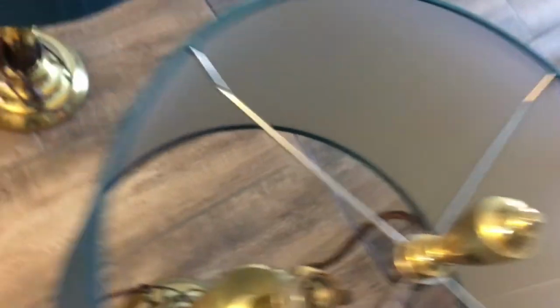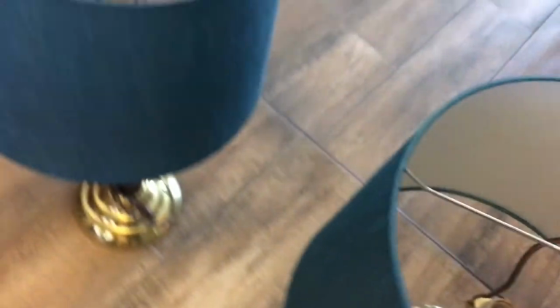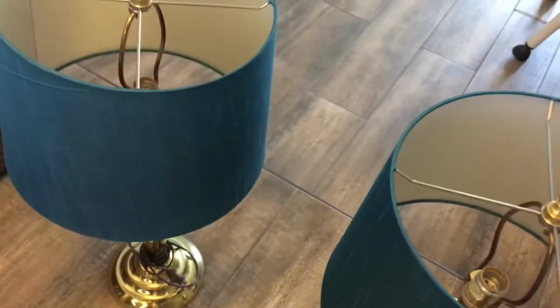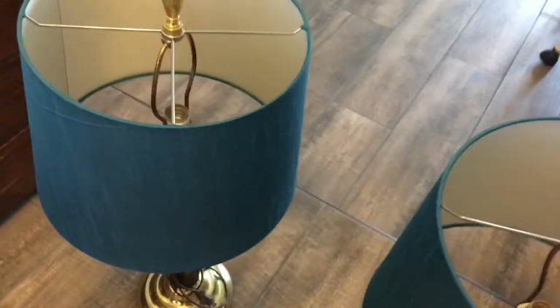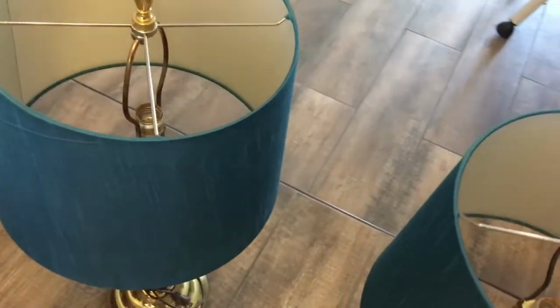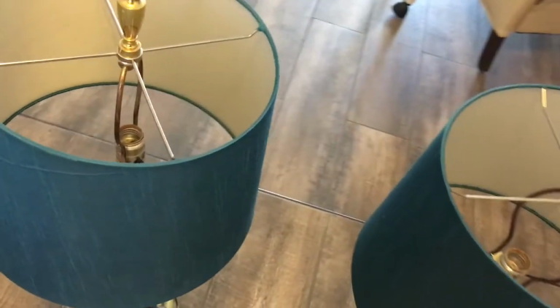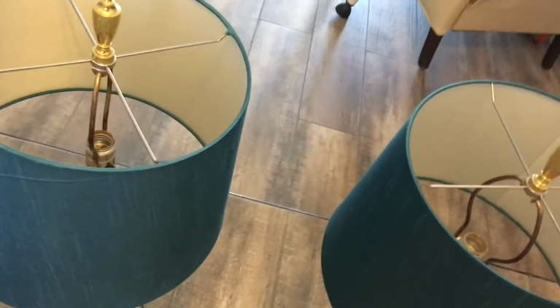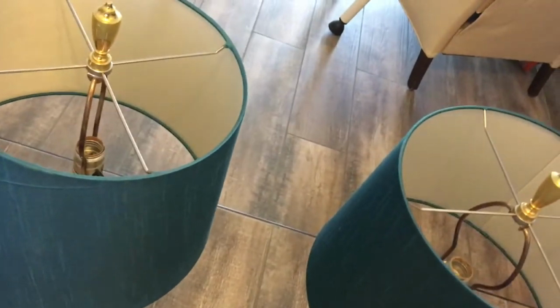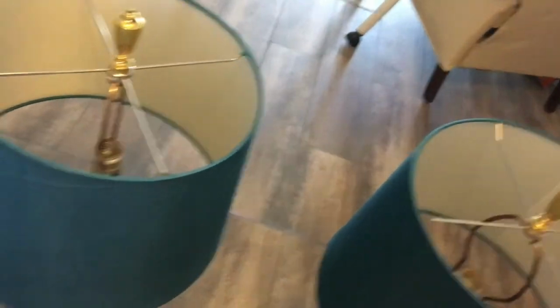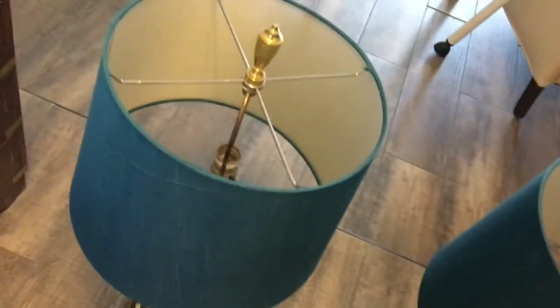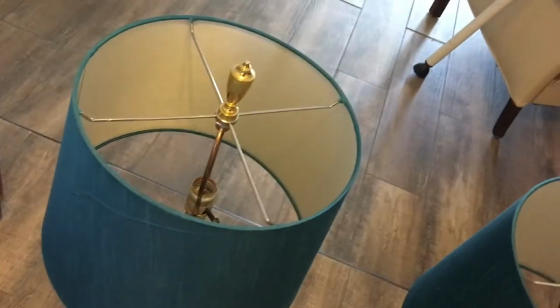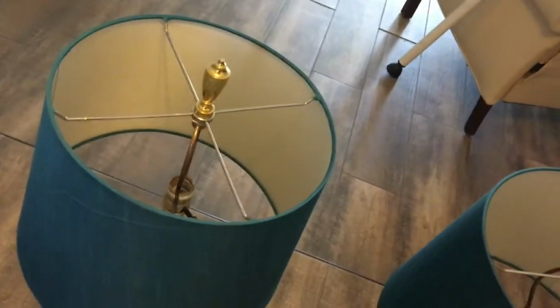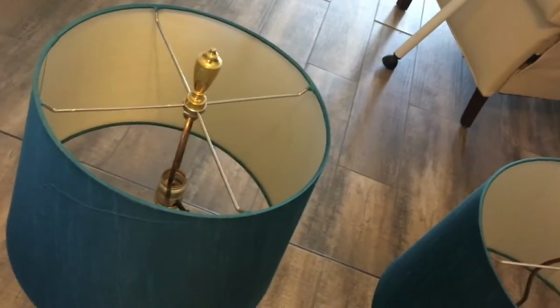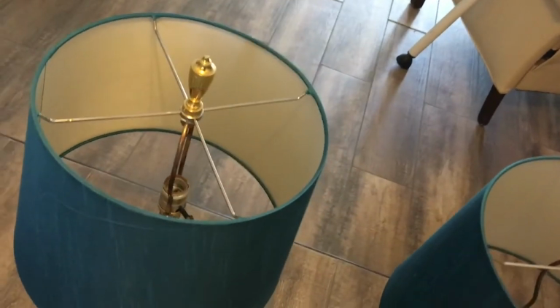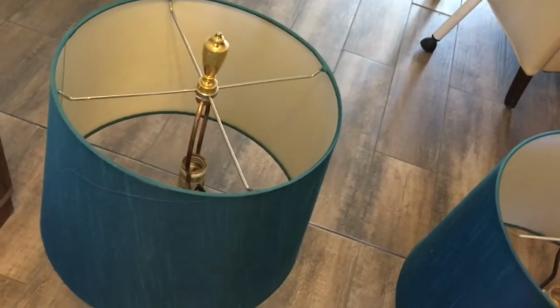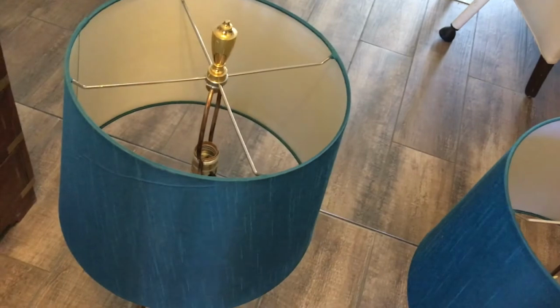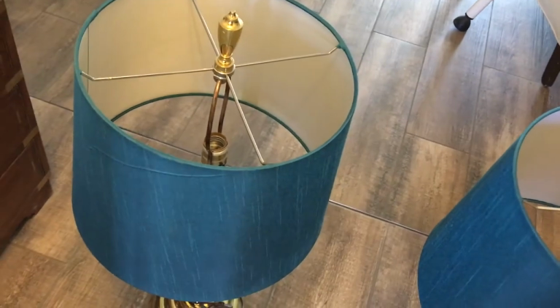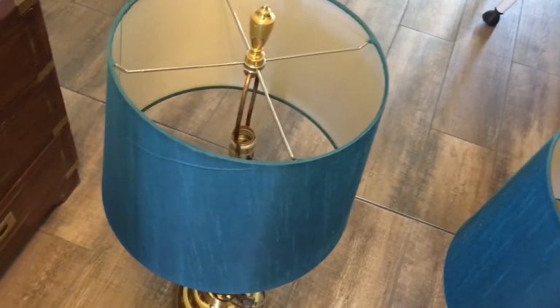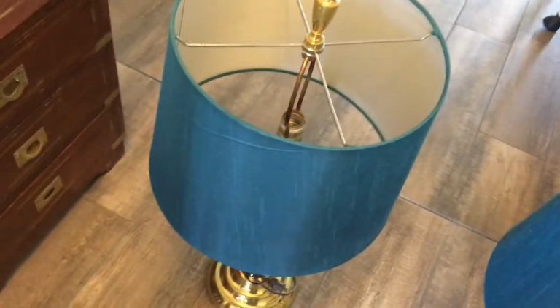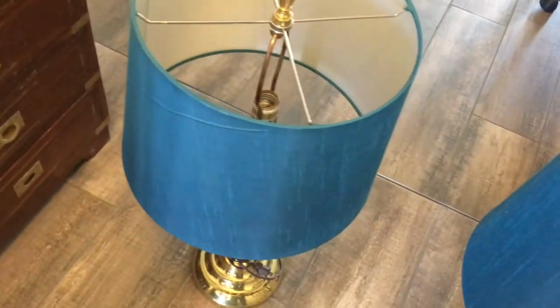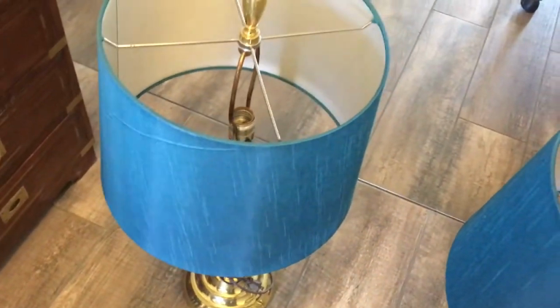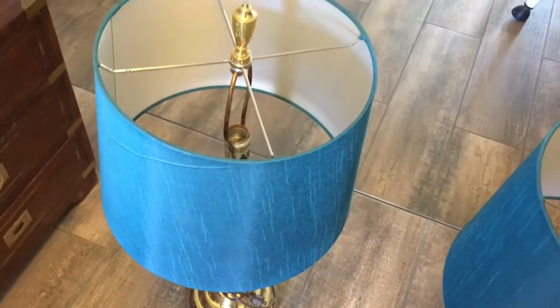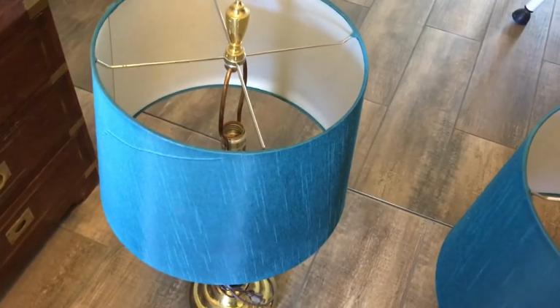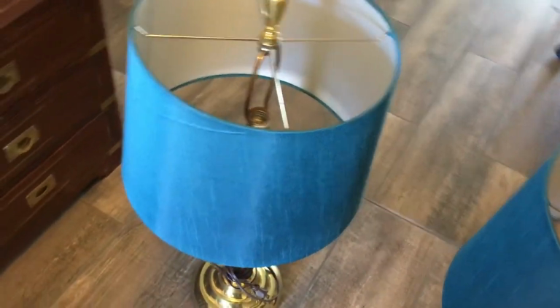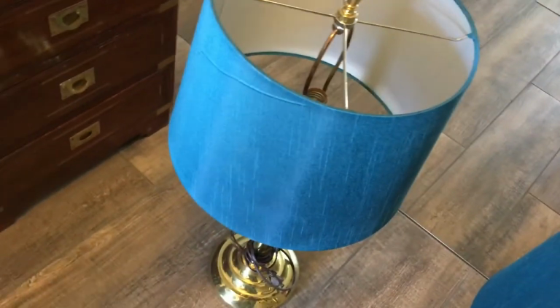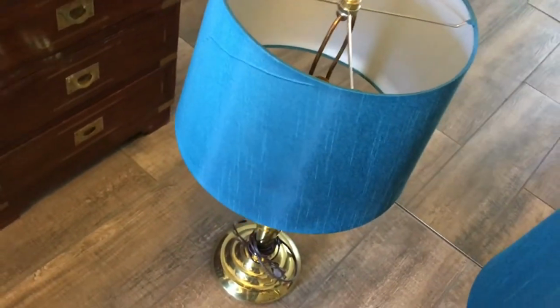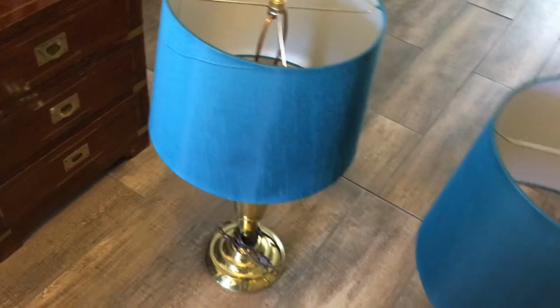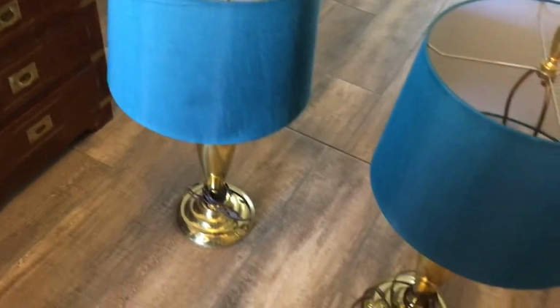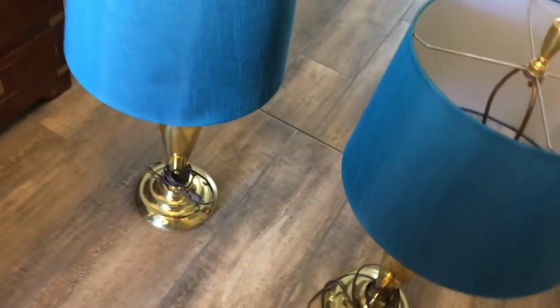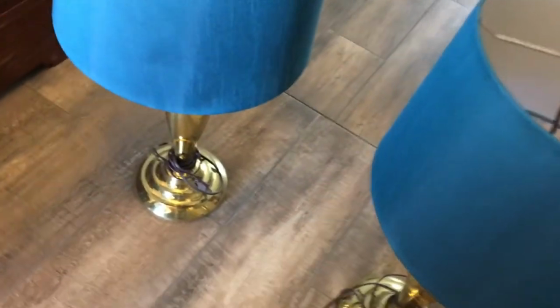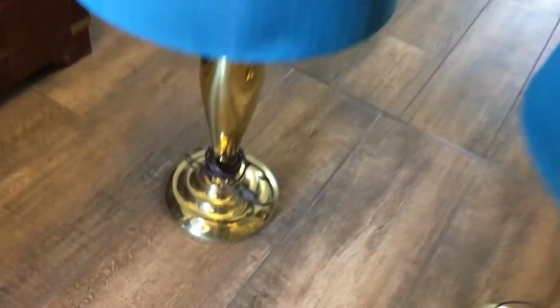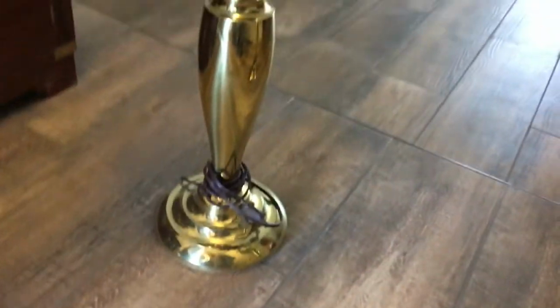Today we have a pair of vintage solid brass Stiffel lamps. I have a pair of them on Las Vegas OfferUp for $100 for both of them. They have a turquoise aquamarine color shade. The camera lighting gives it a bluish color,